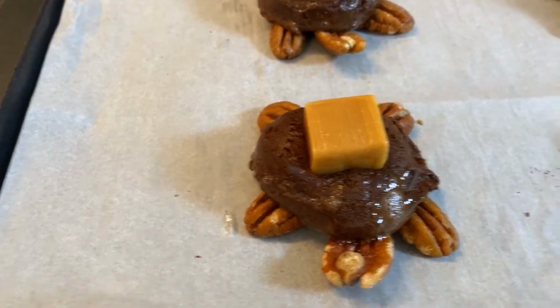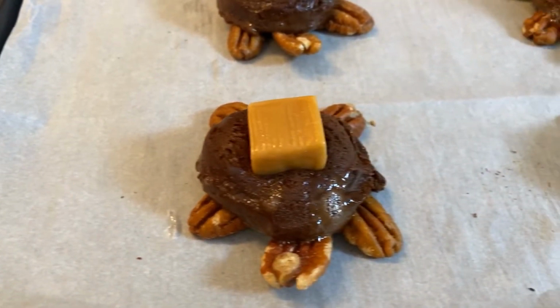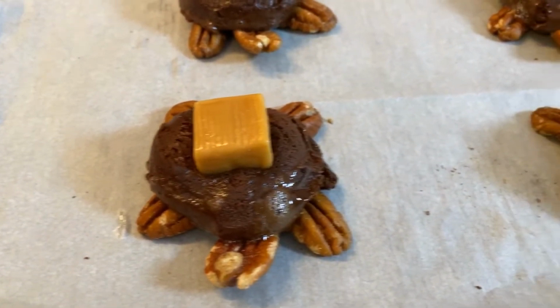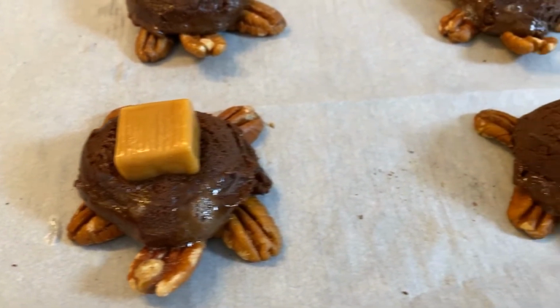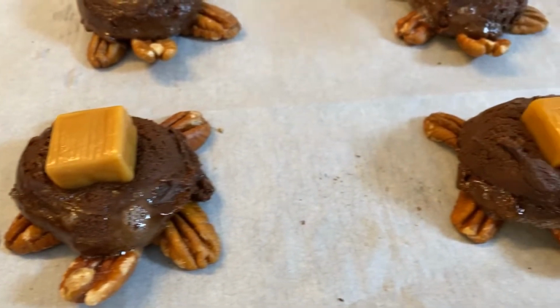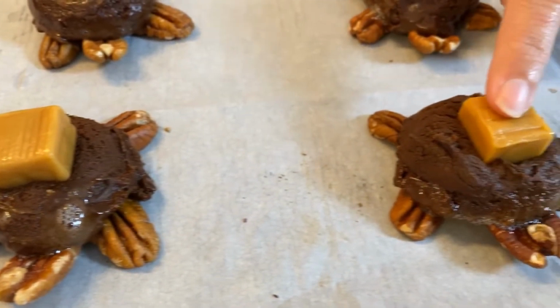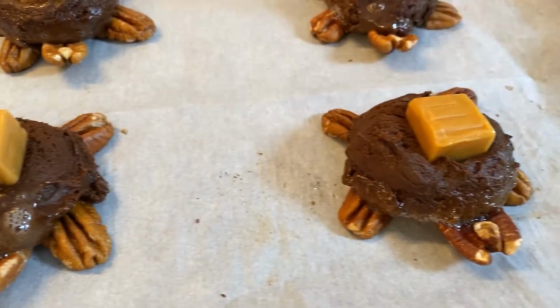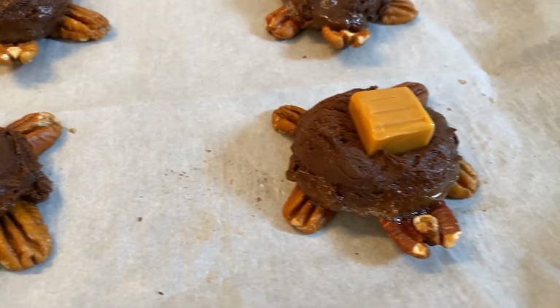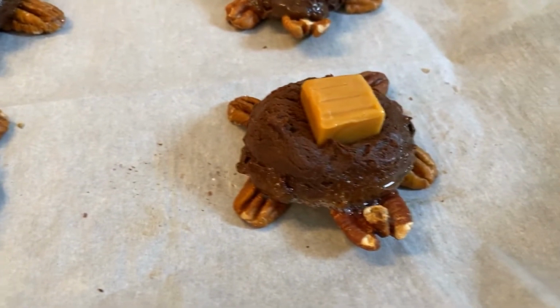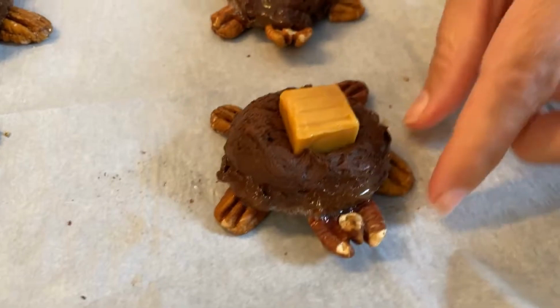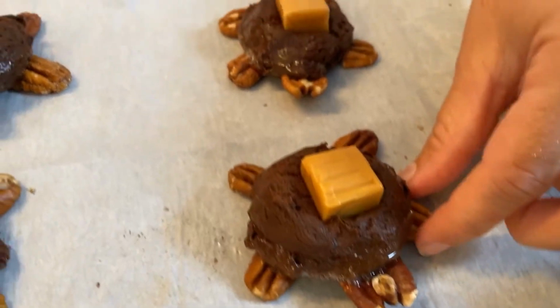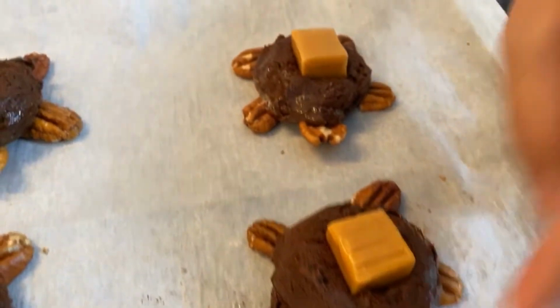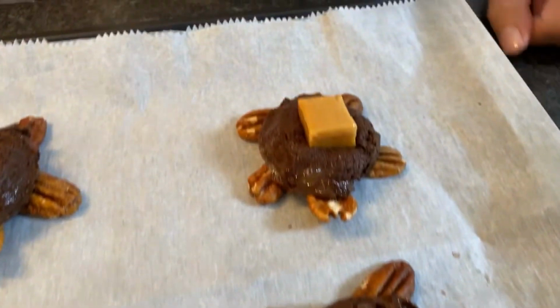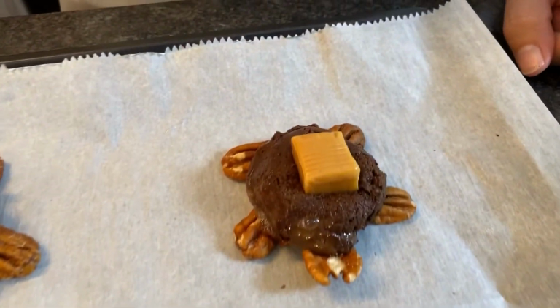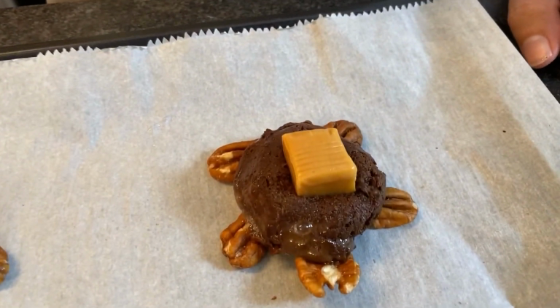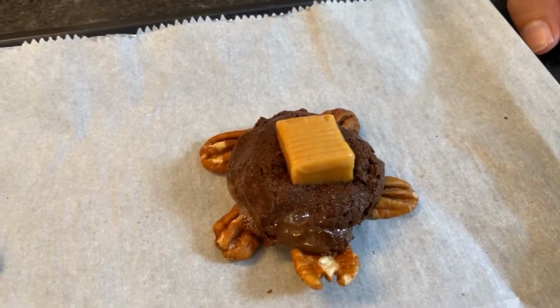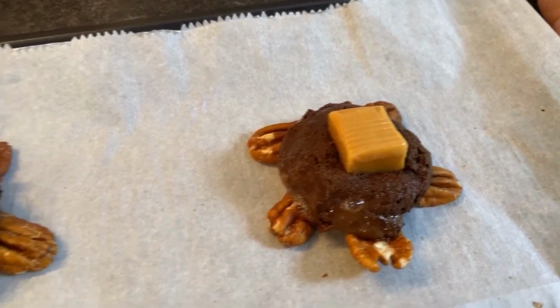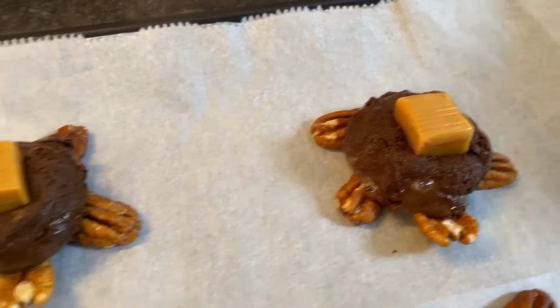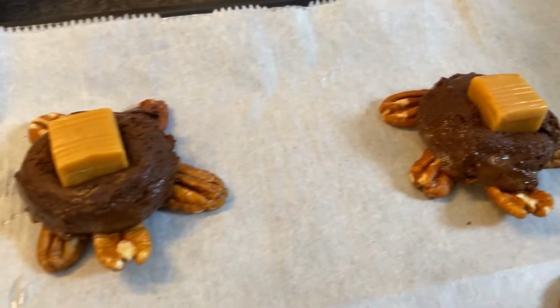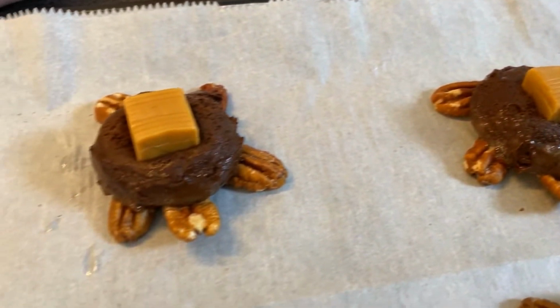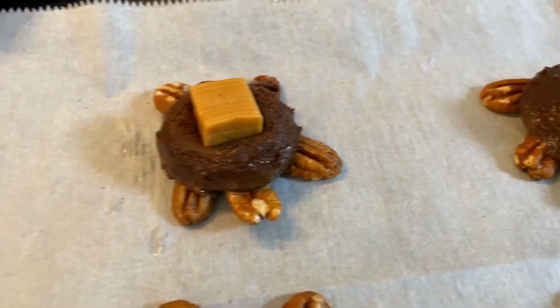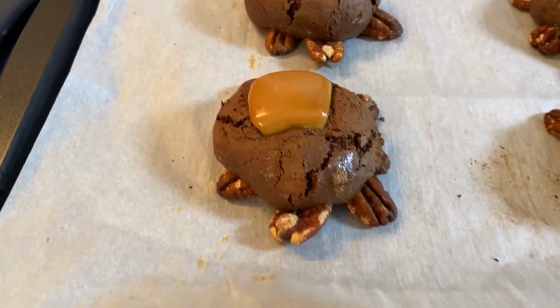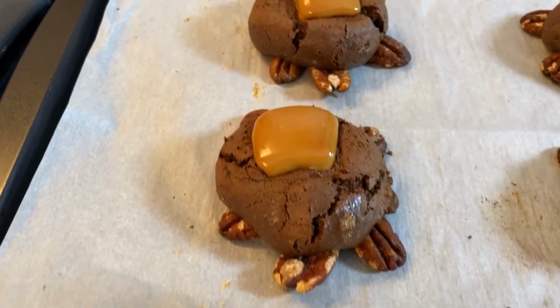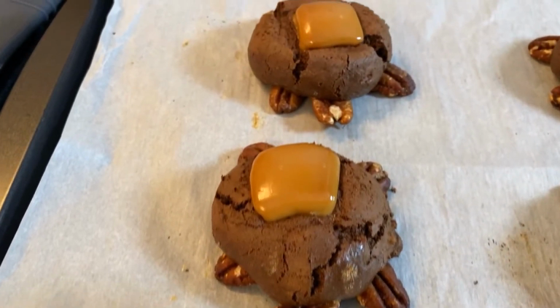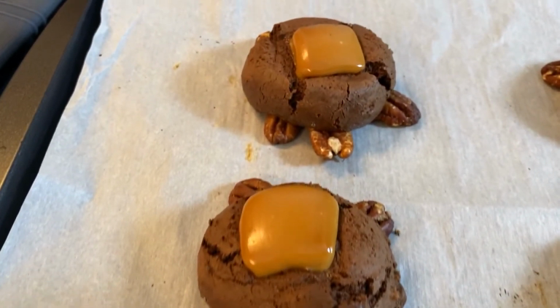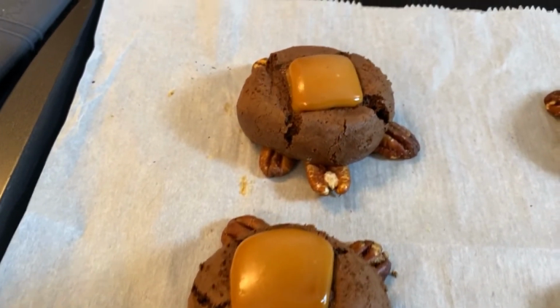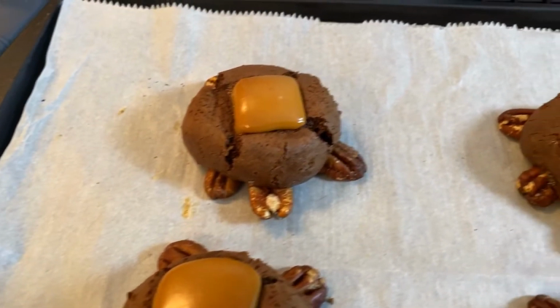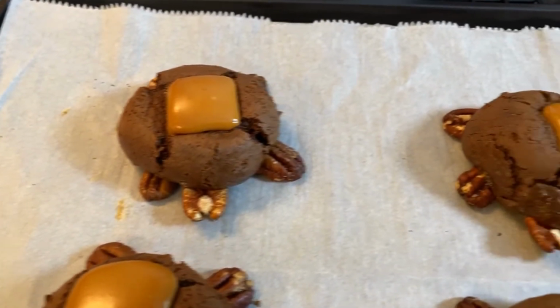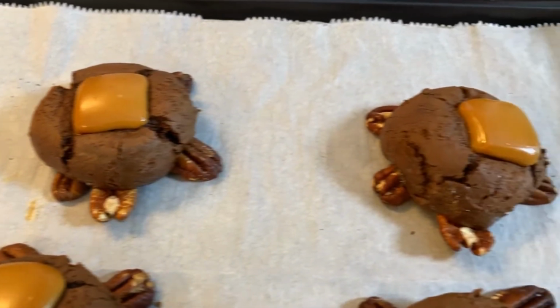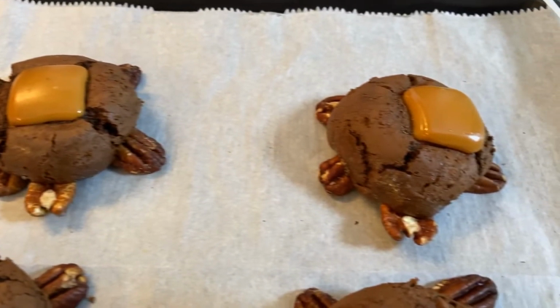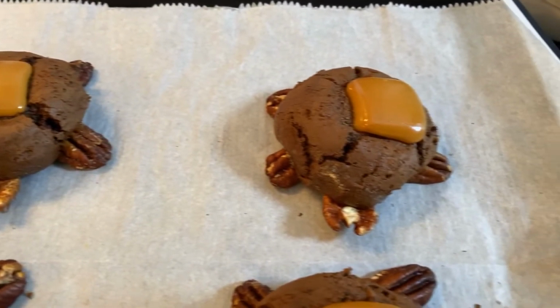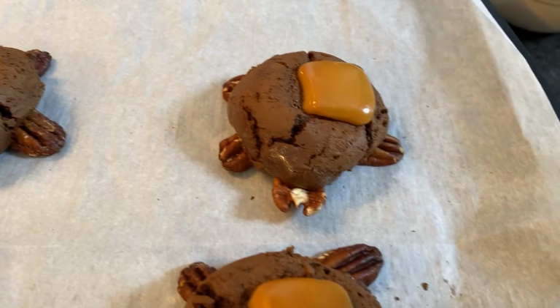These are great reheated. If you happen to have any left lying around afterwards, make sure you reheat them for just a few seconds in the microwave so you get a nice melty caramel on top. Super delicious — enjoy!